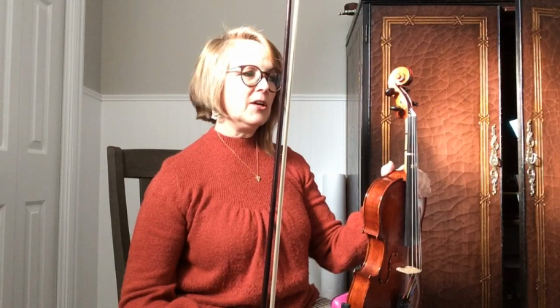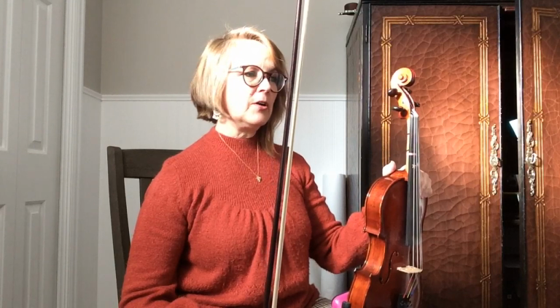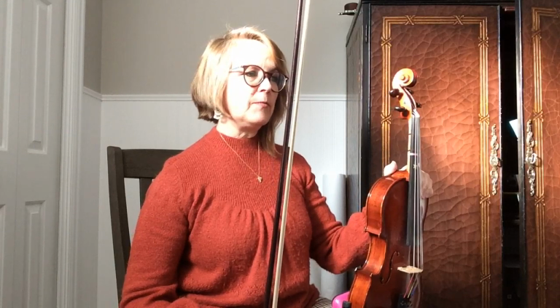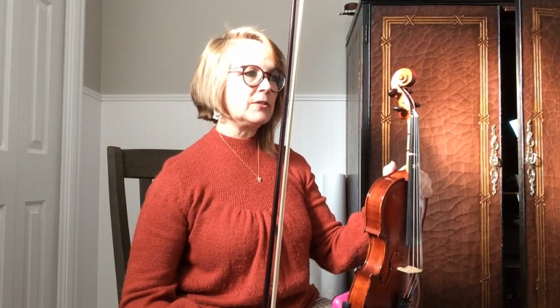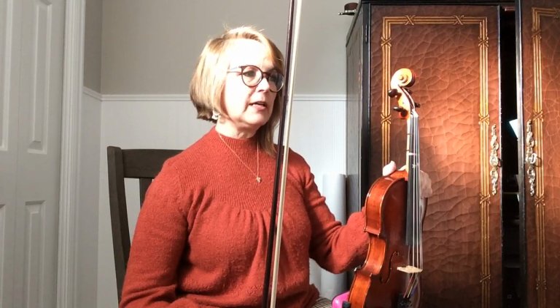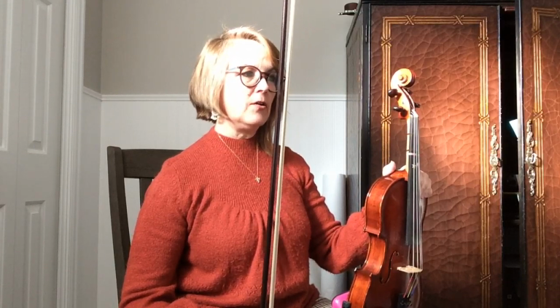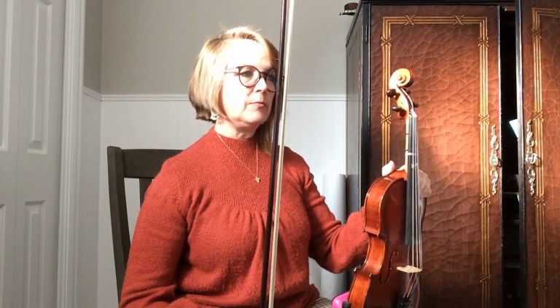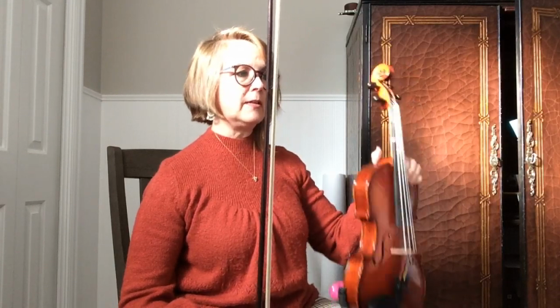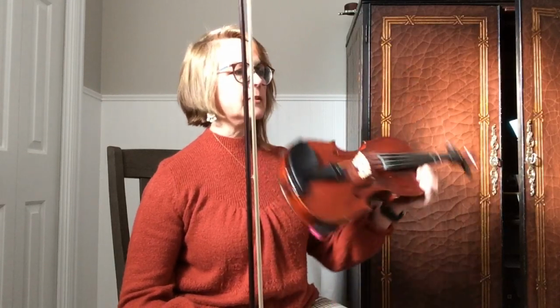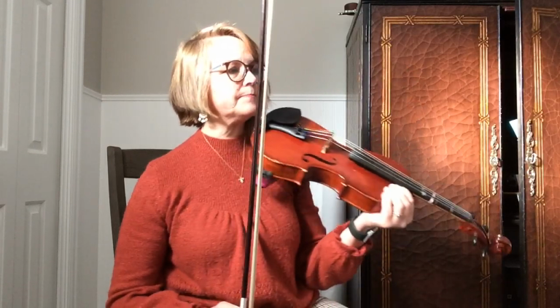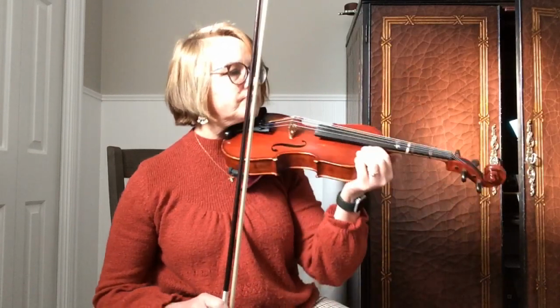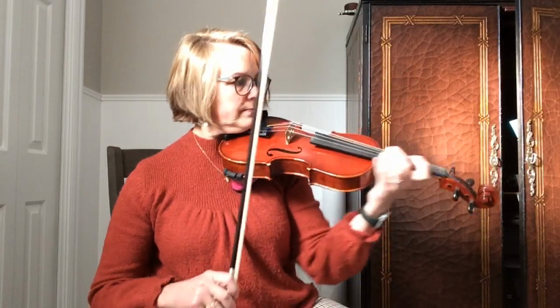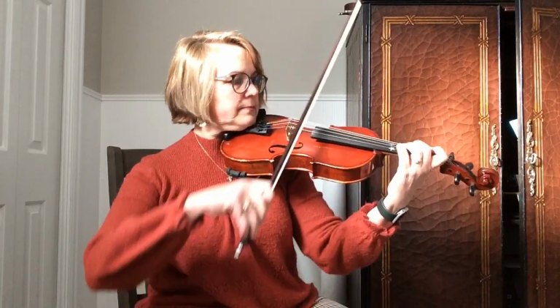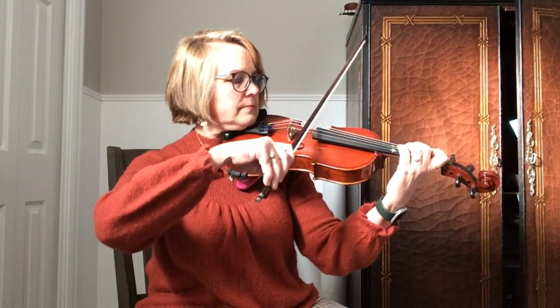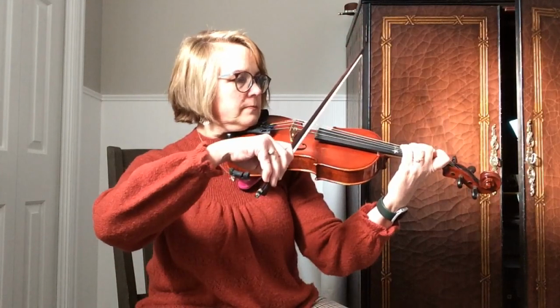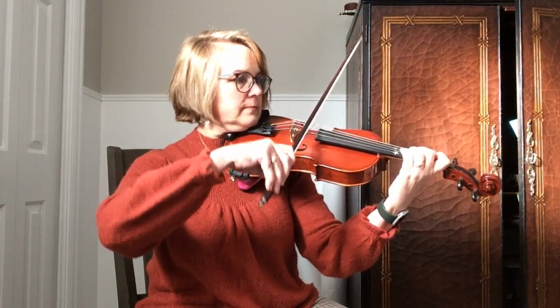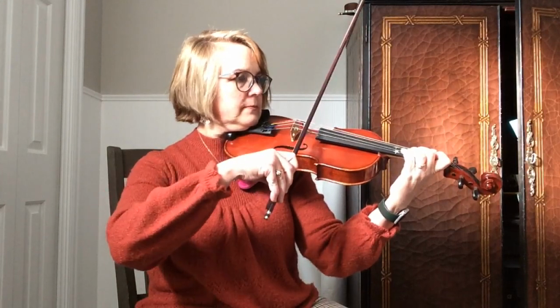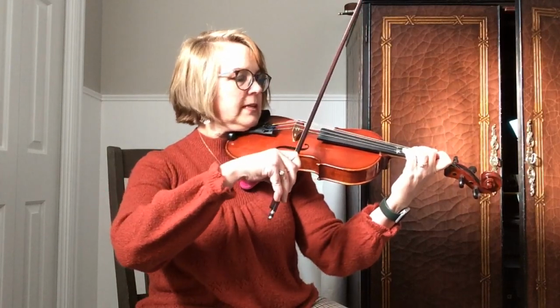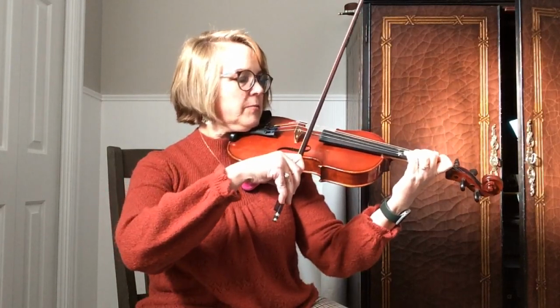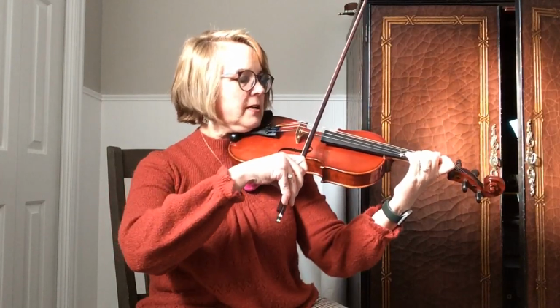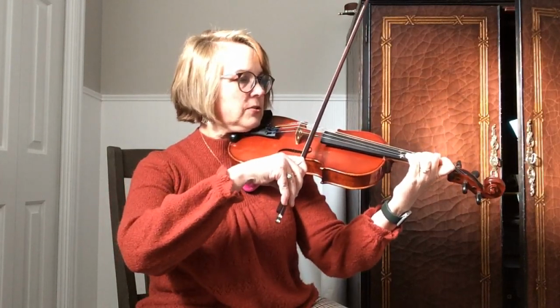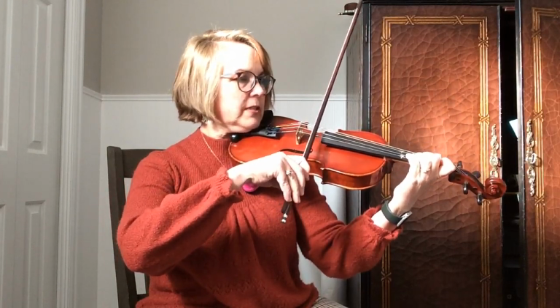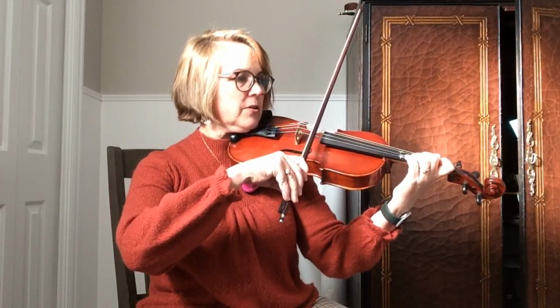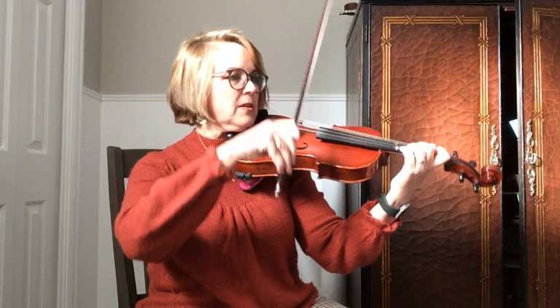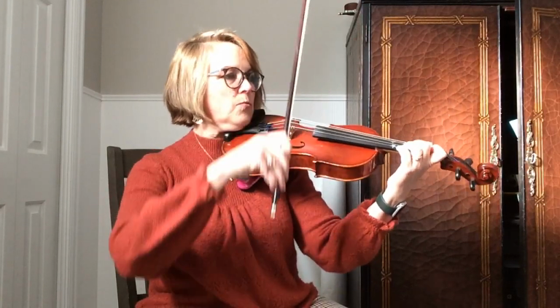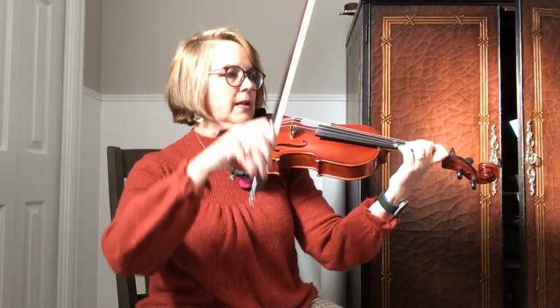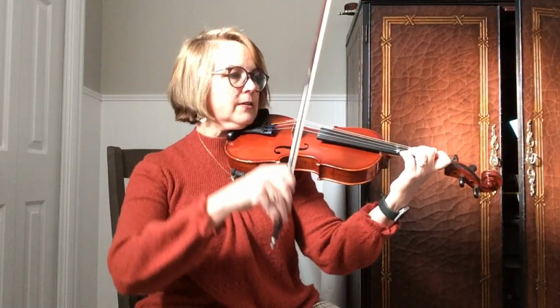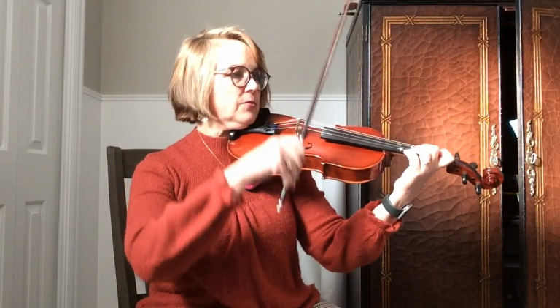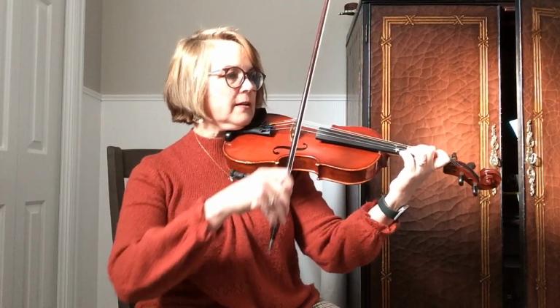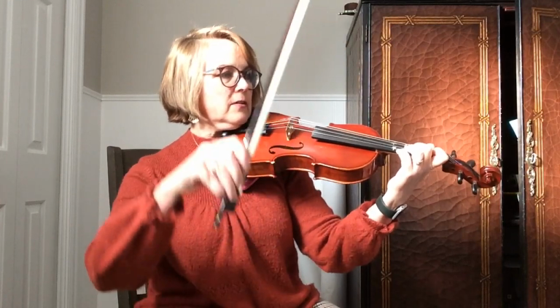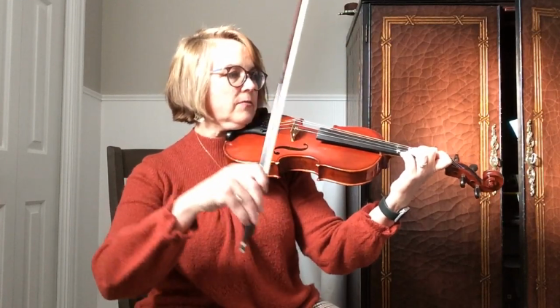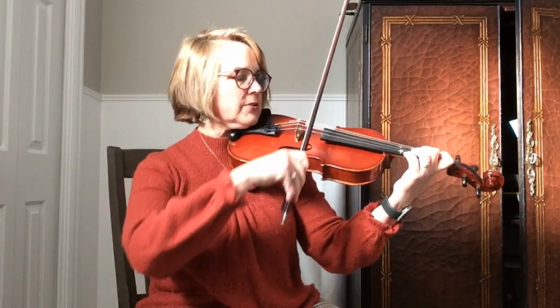Here we go with the basic tune again, Oats and Peas and Beans. Now I'm on this string. Here we go. One and two and a little faster.